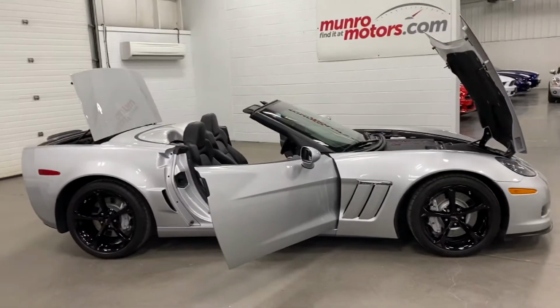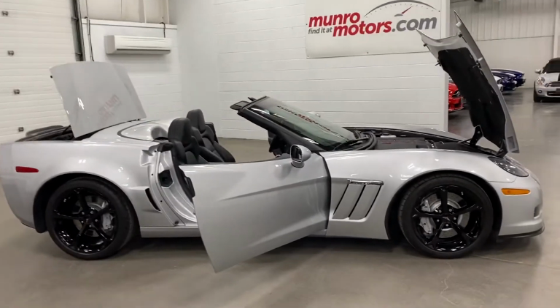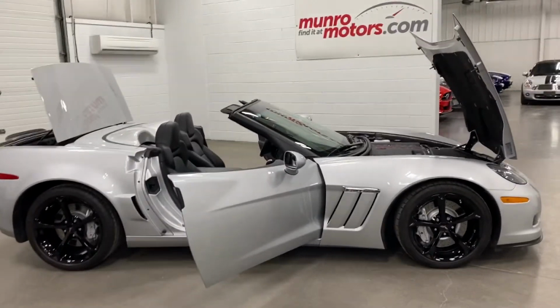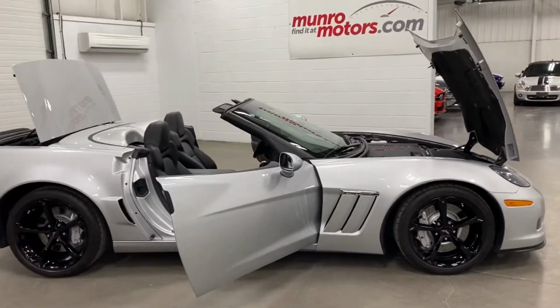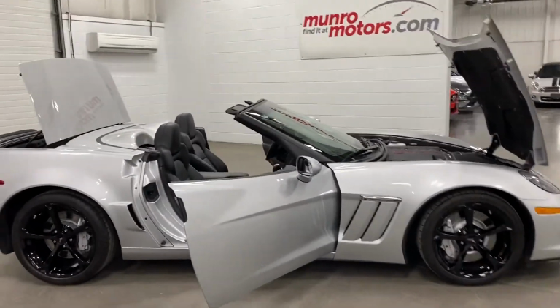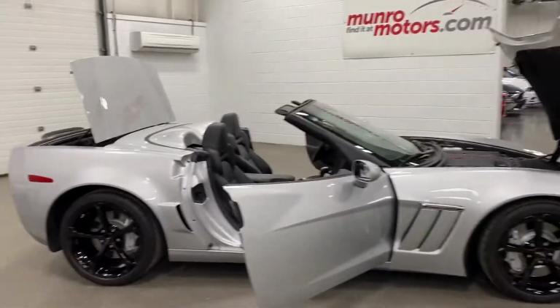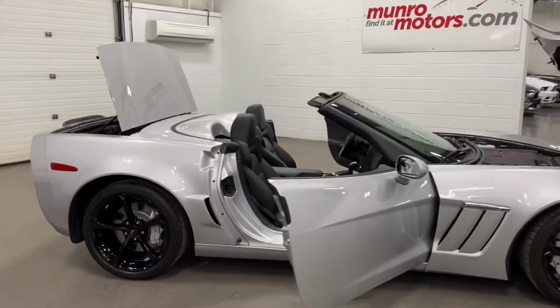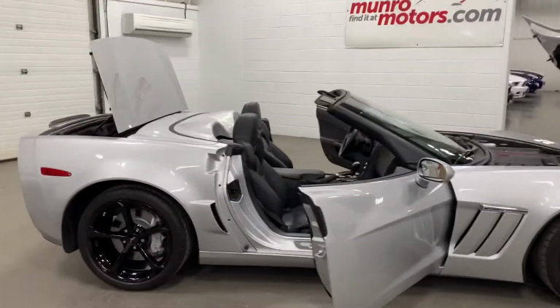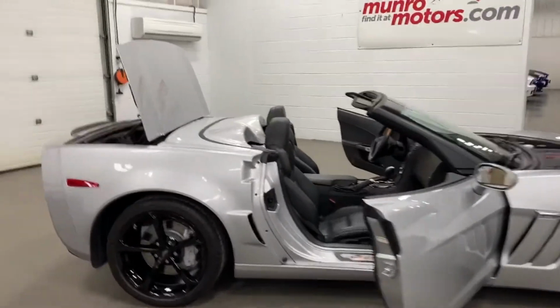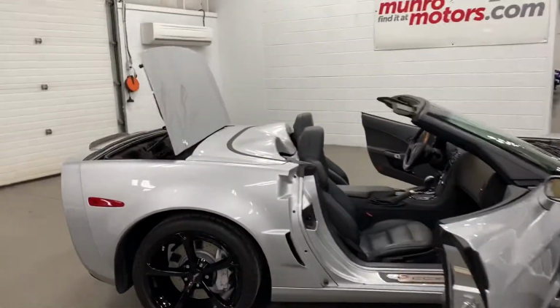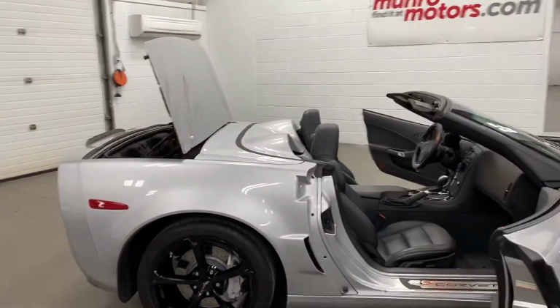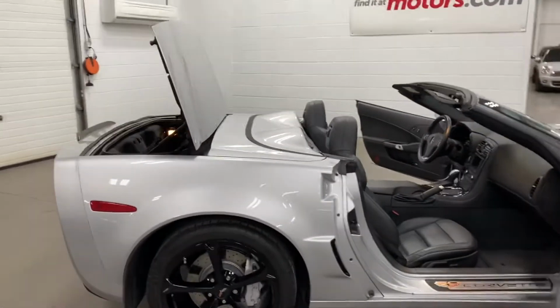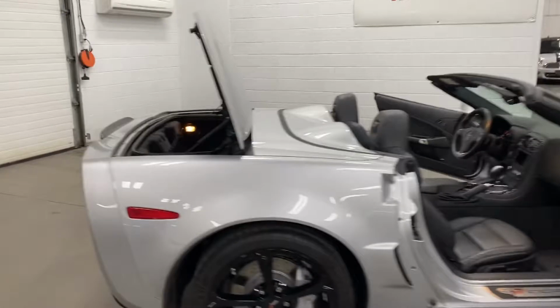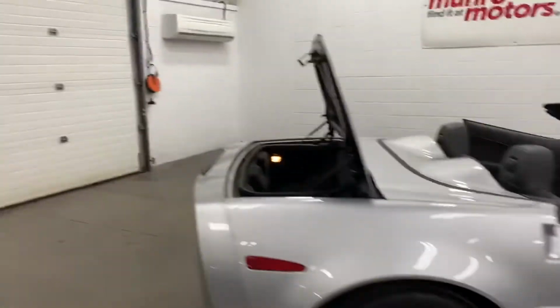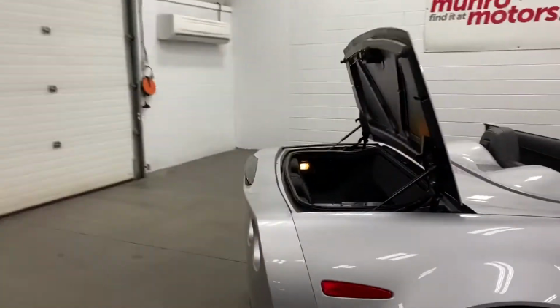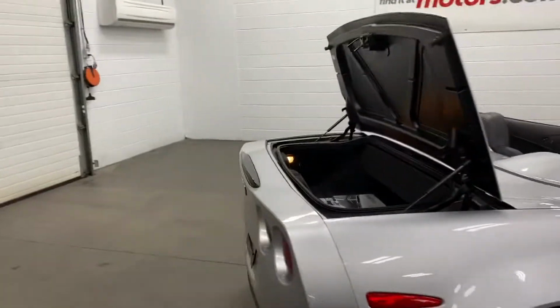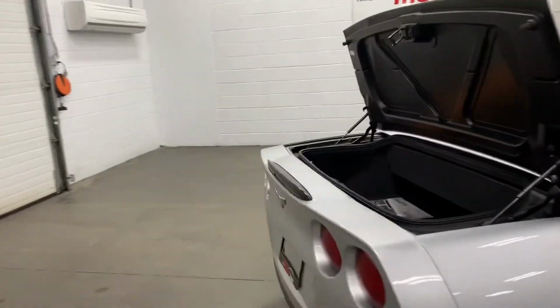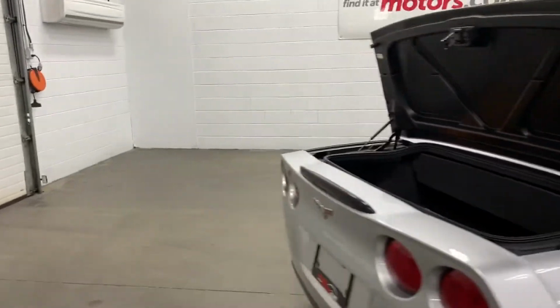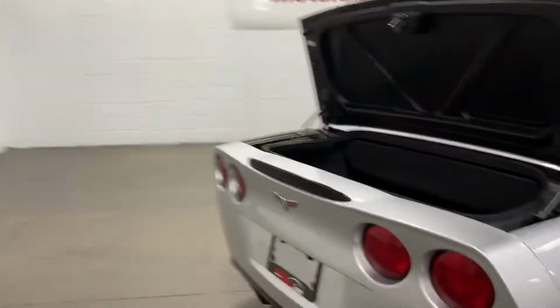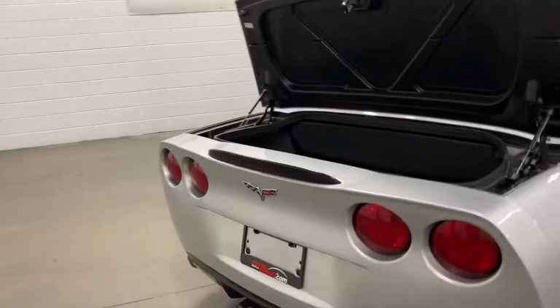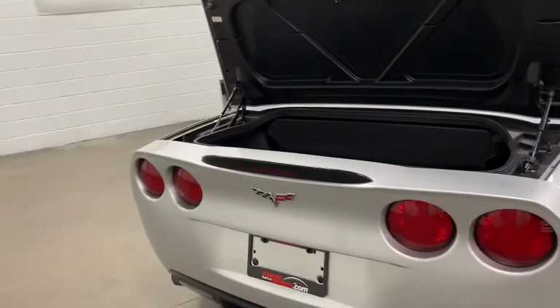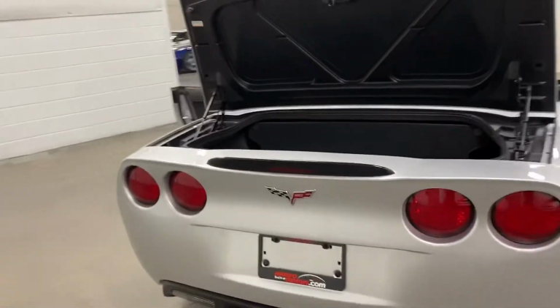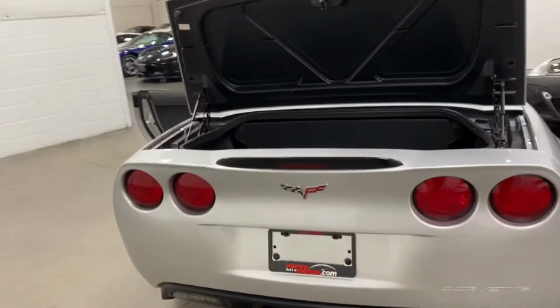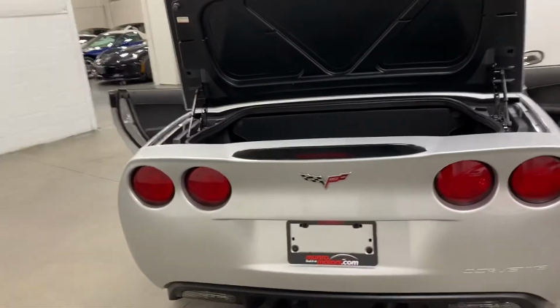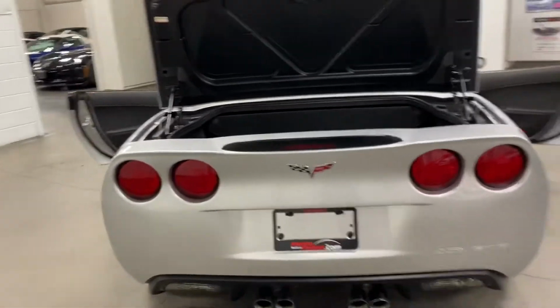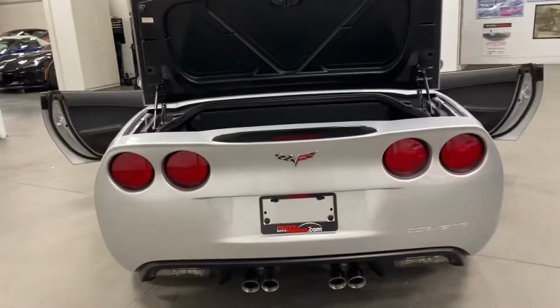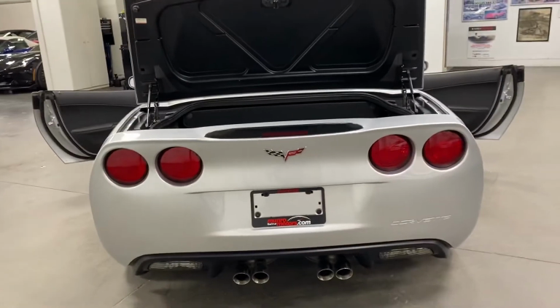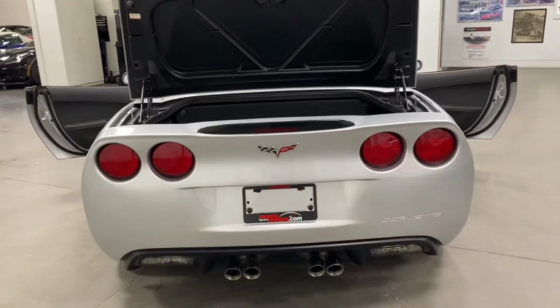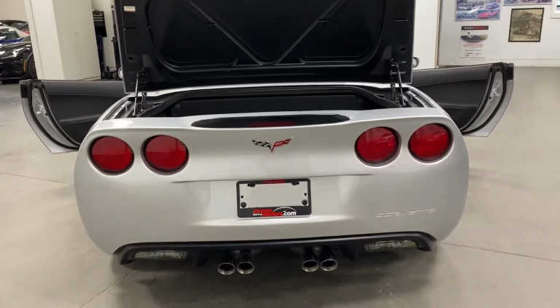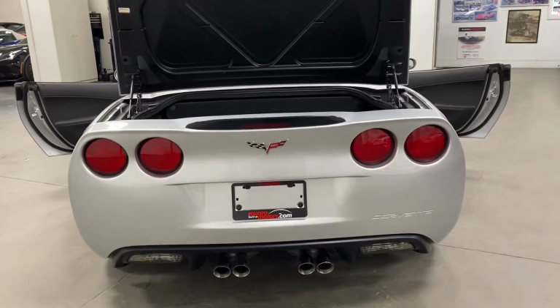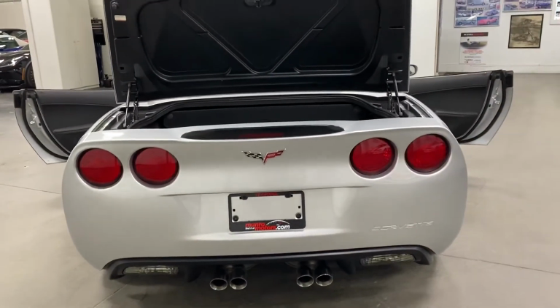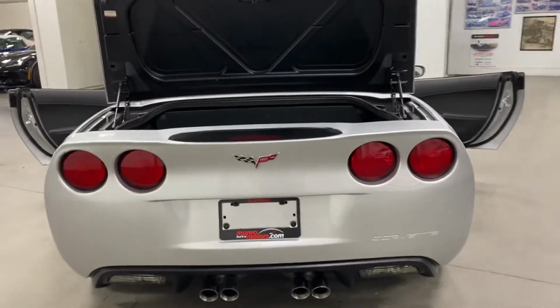It's got the black pack on it, so we've got the black wheels, the black accented headlights, and all the 60th Anniversary badging. Very clean, well cared for, well loved.